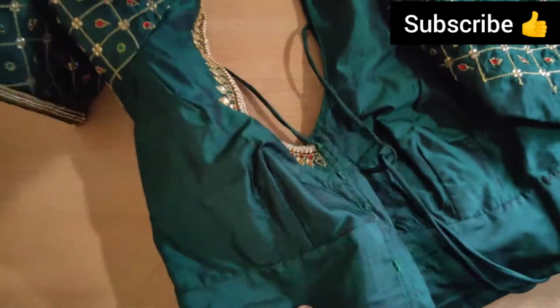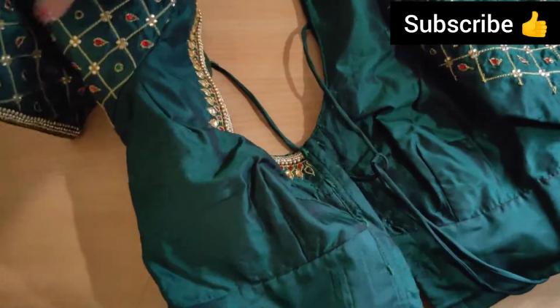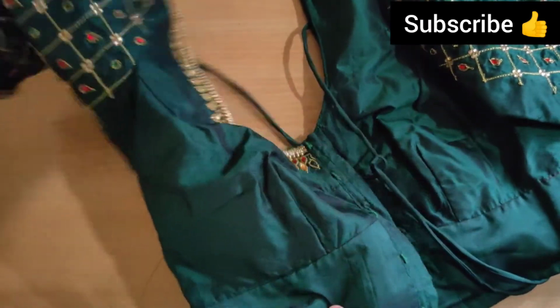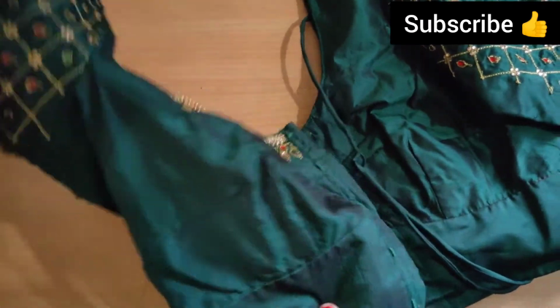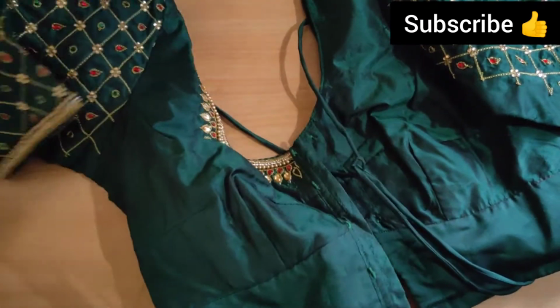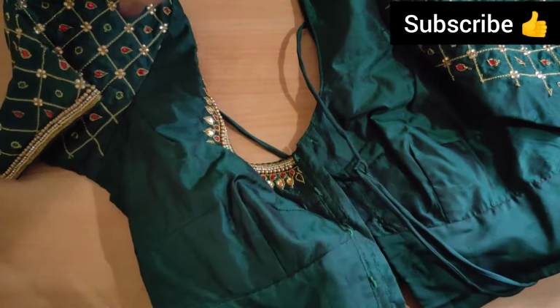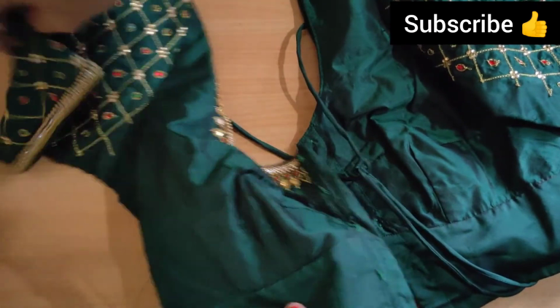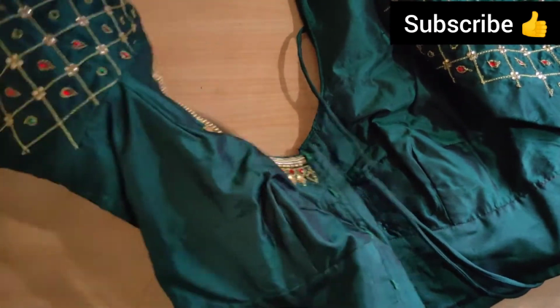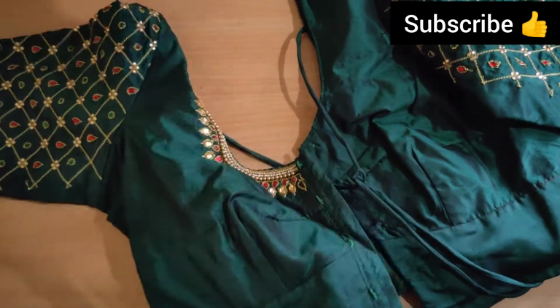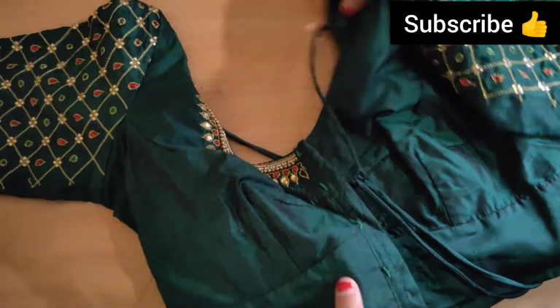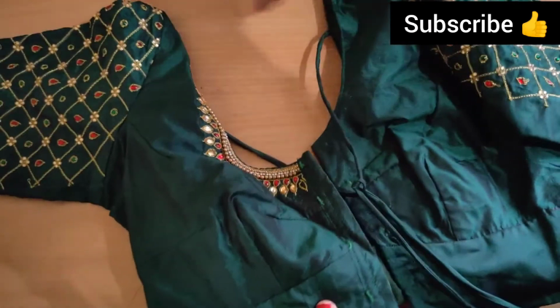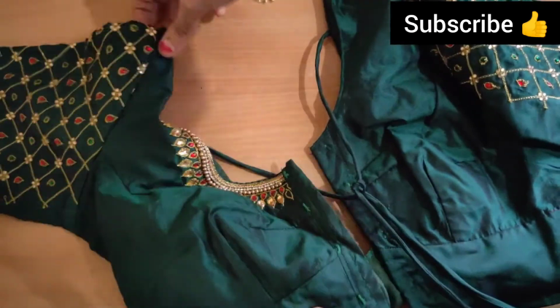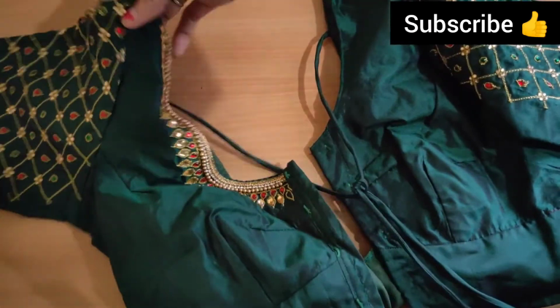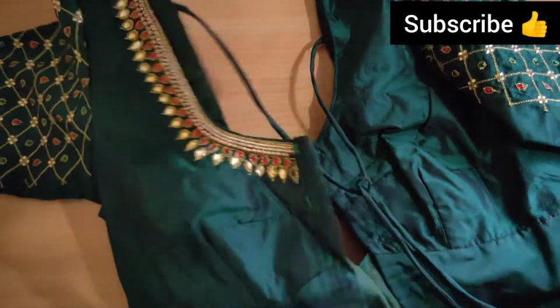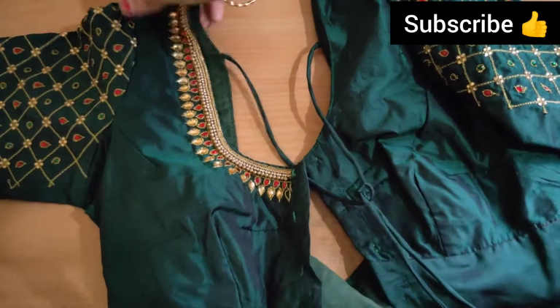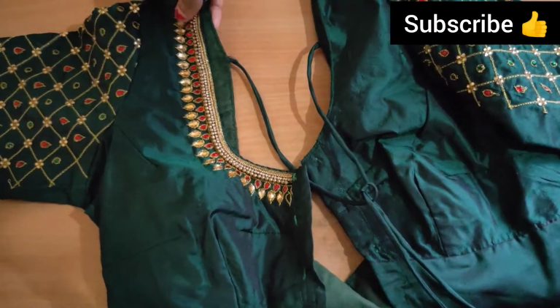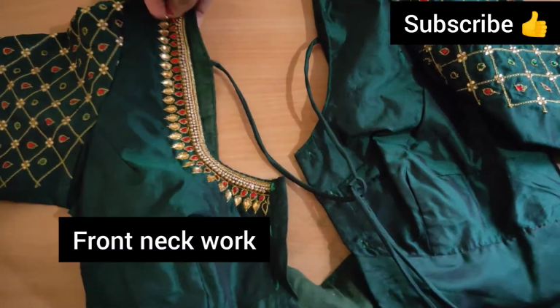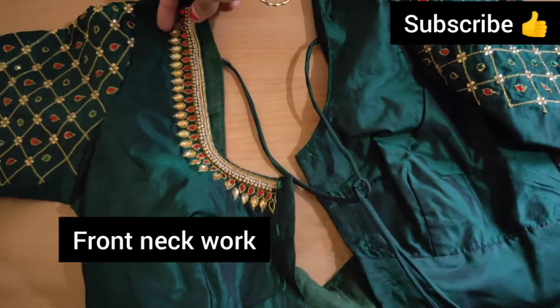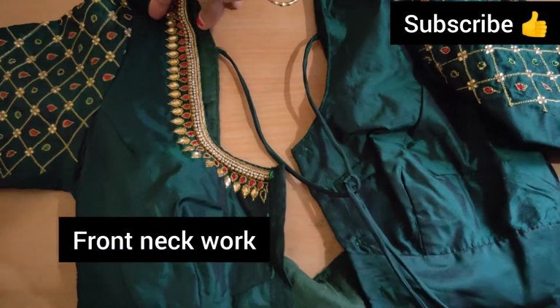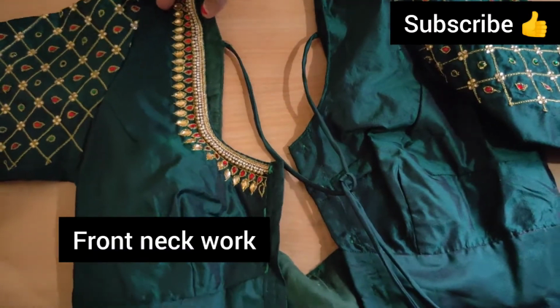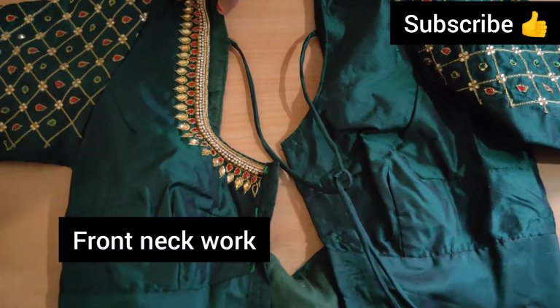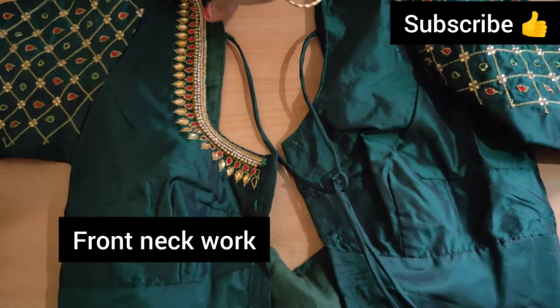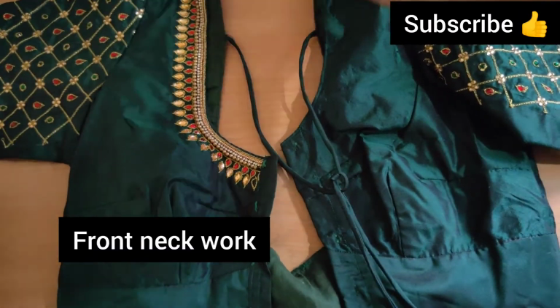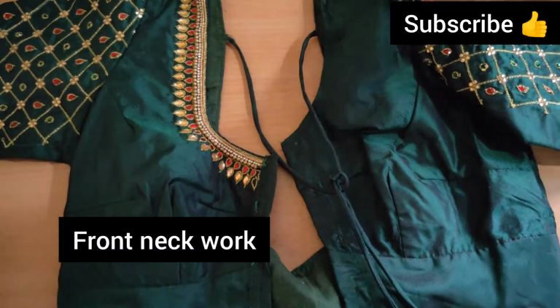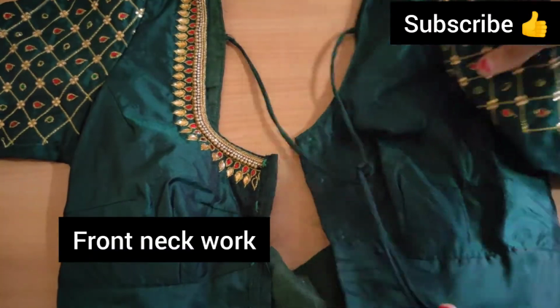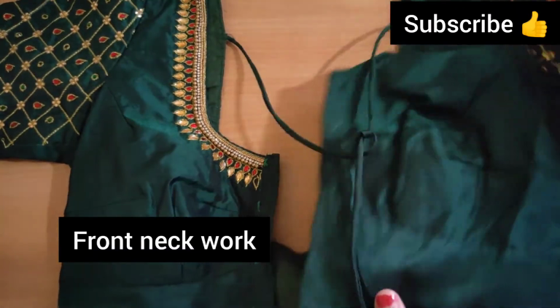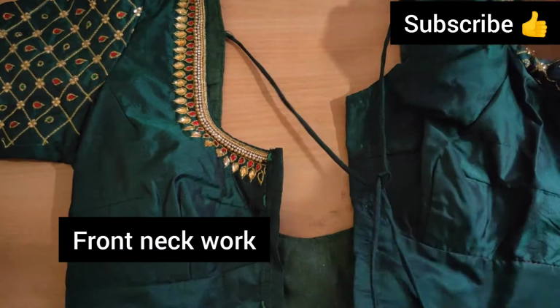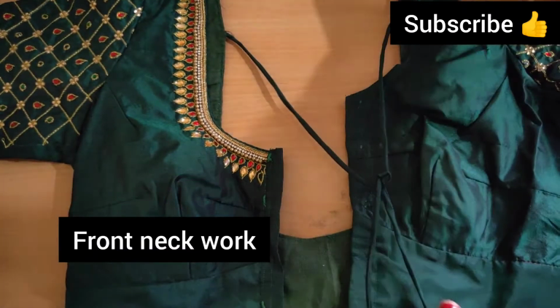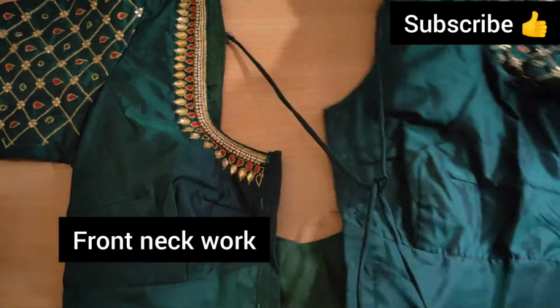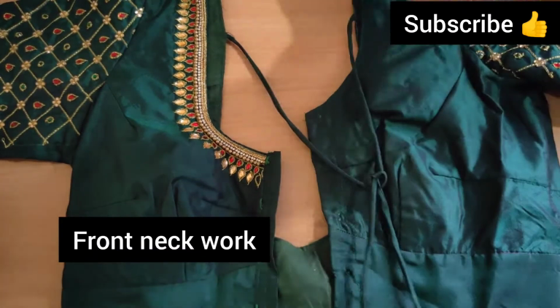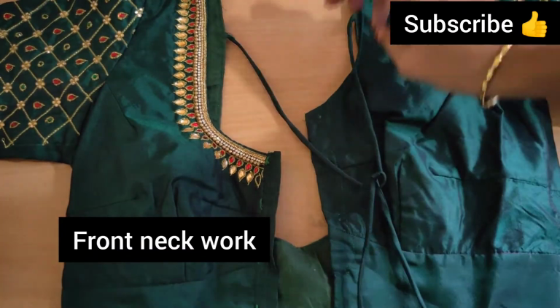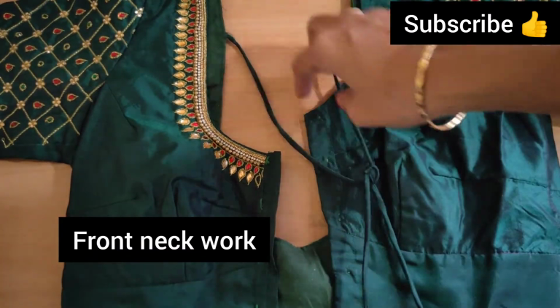The front neck is on the side of the neck, and the side is on the side of the neck.